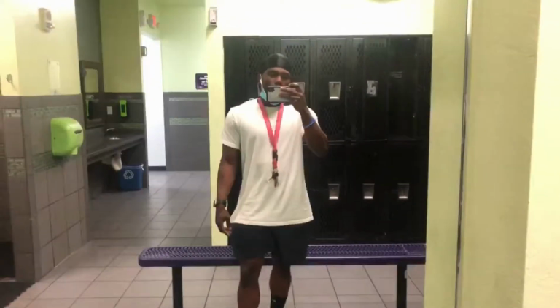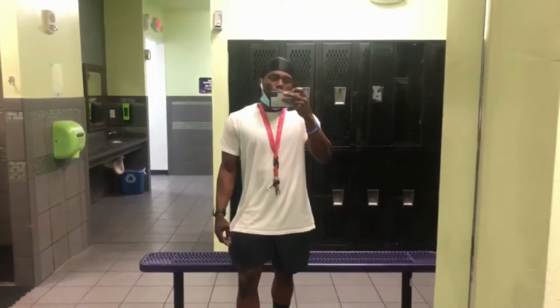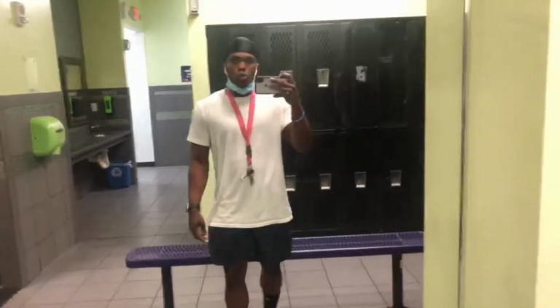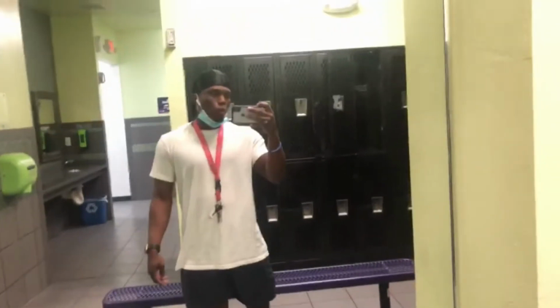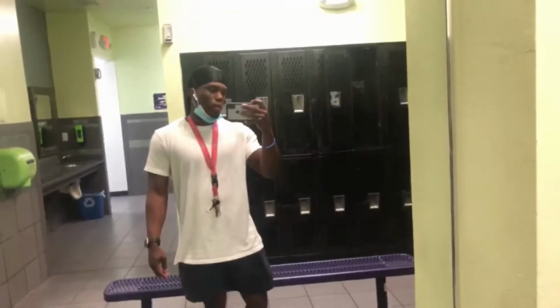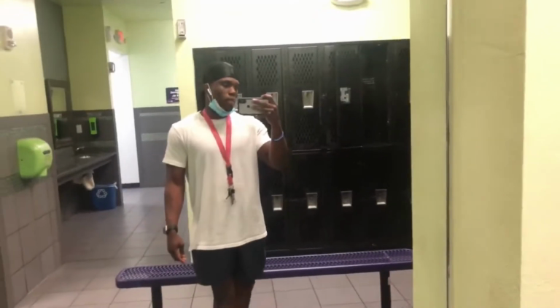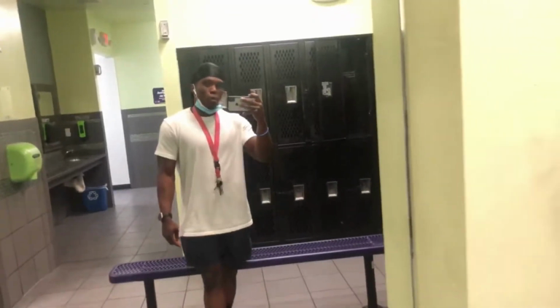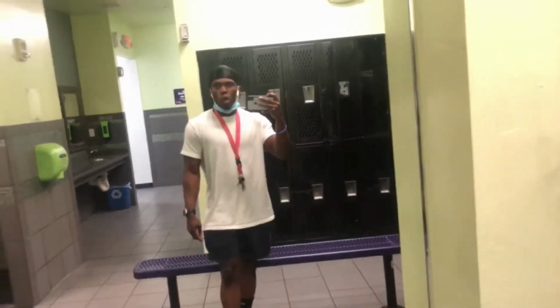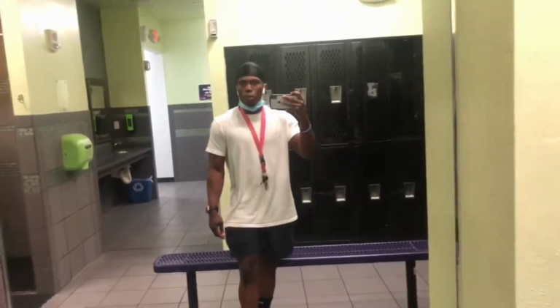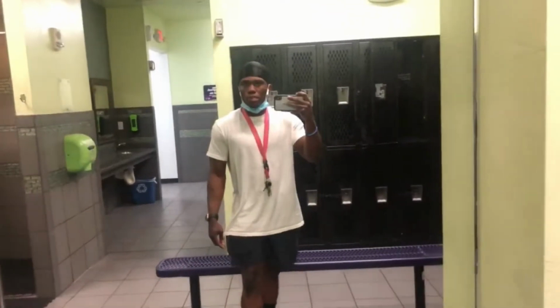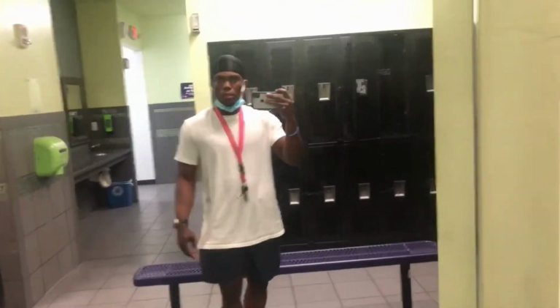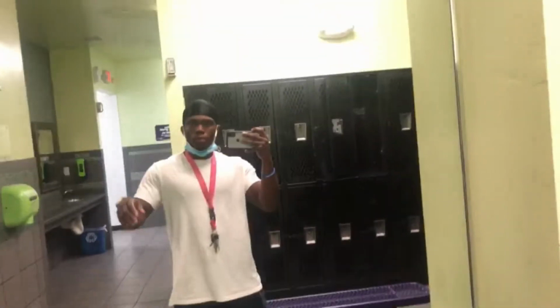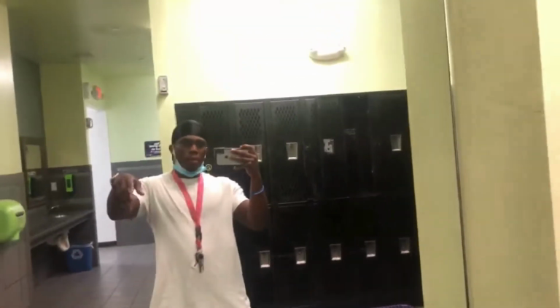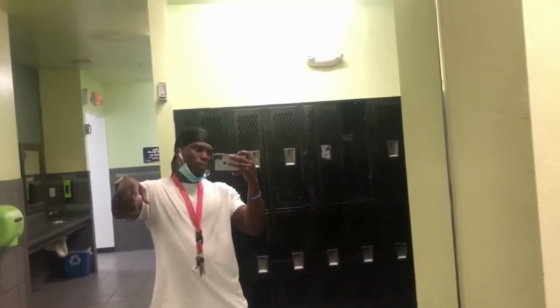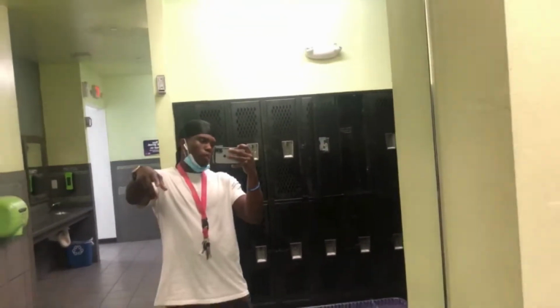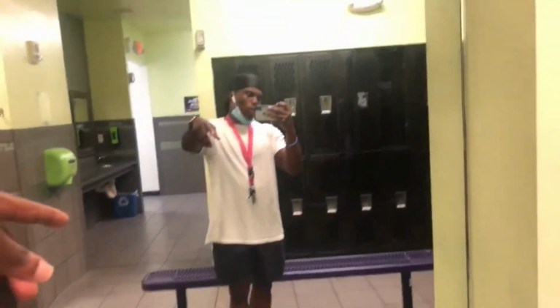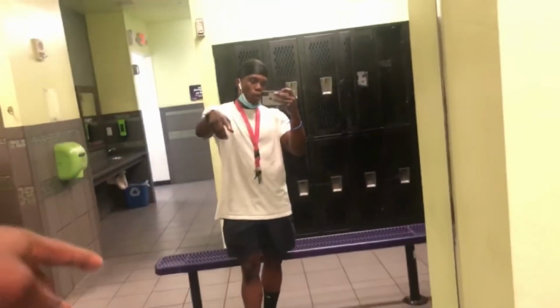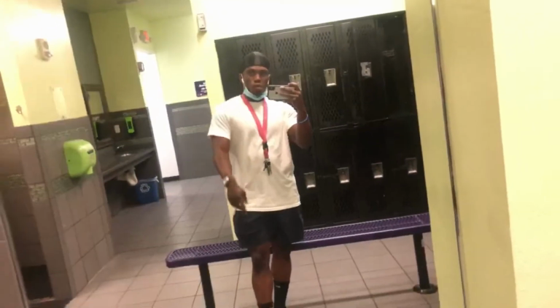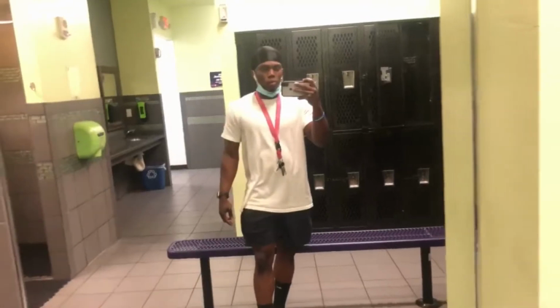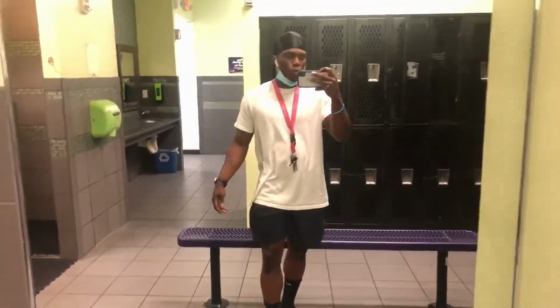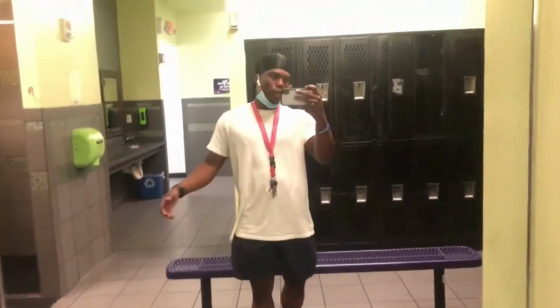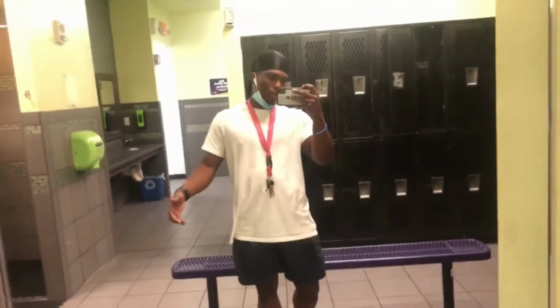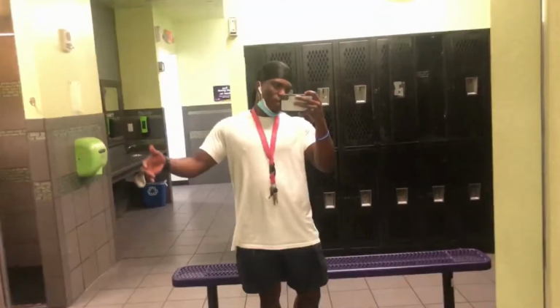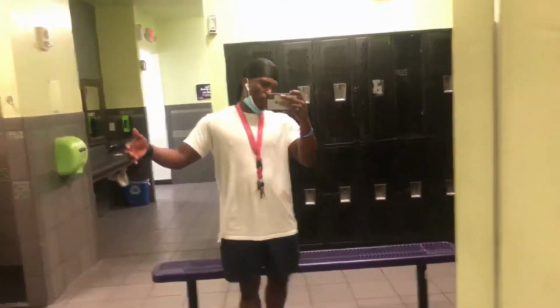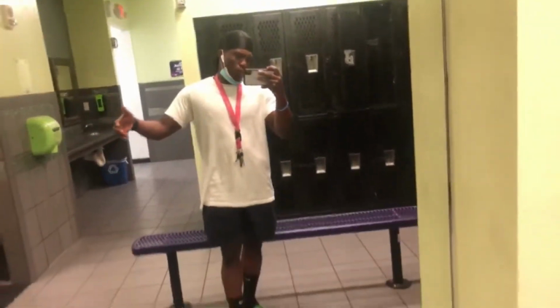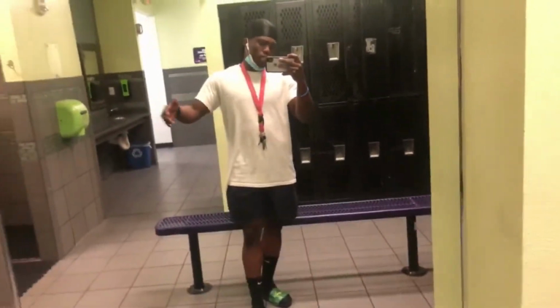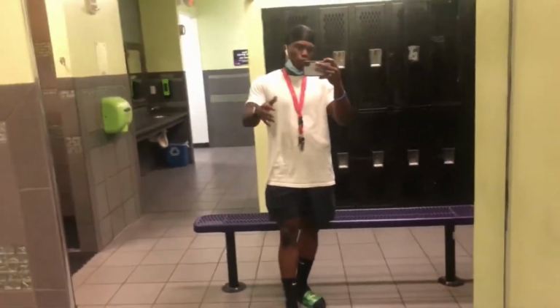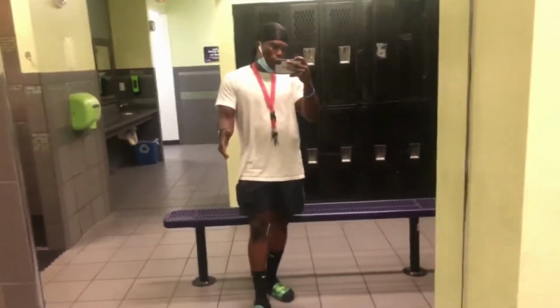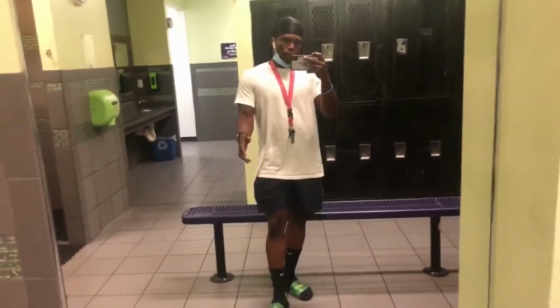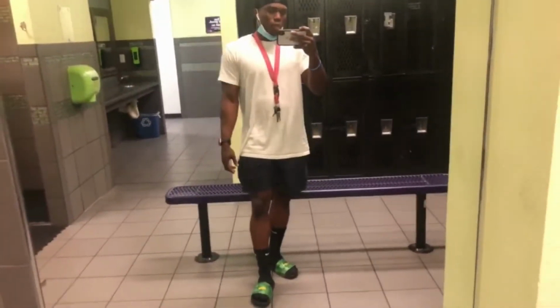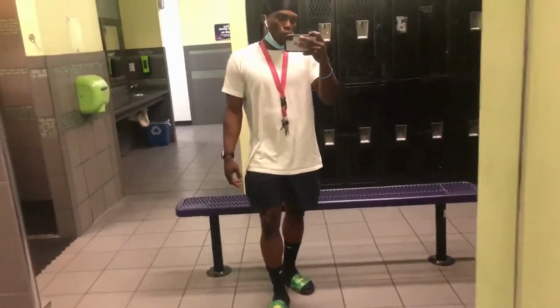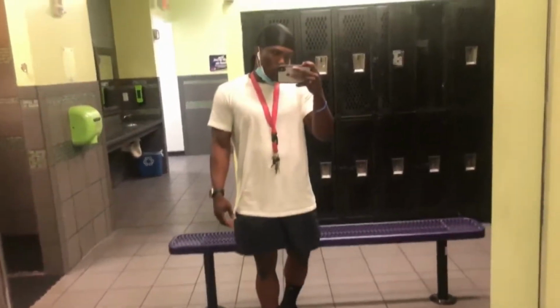Hello, YouTube. Welcome back to my channel, Max All Purpose Gym, M-A-P-G. Don't get it wrong. Today we'll be doing a dynamic stretch slash warmup follow along.